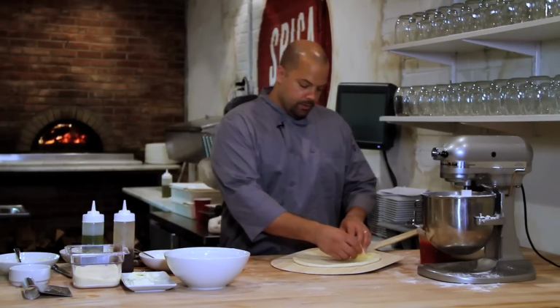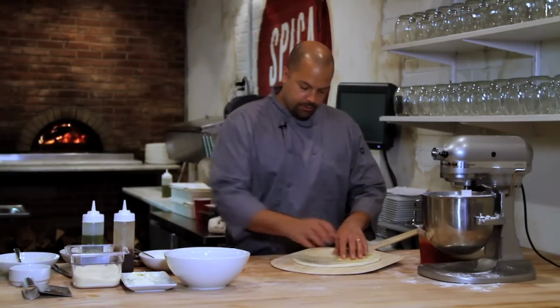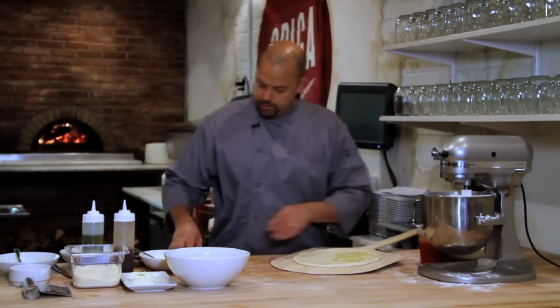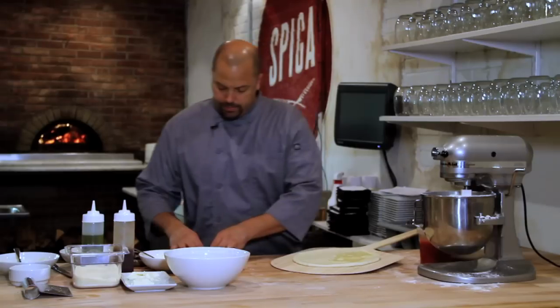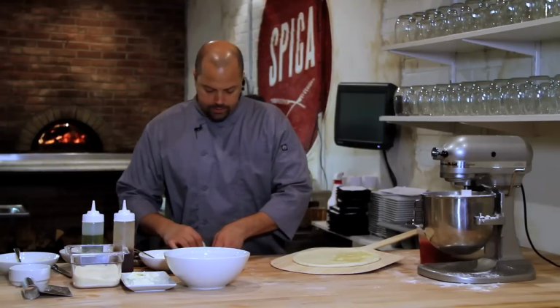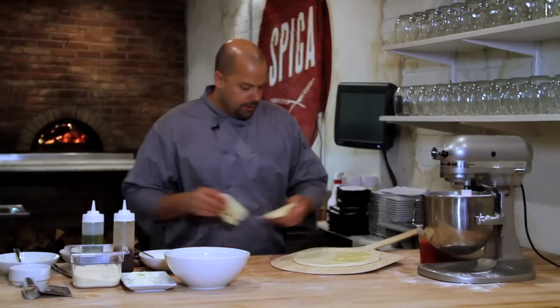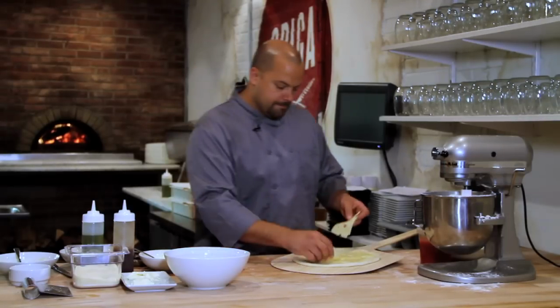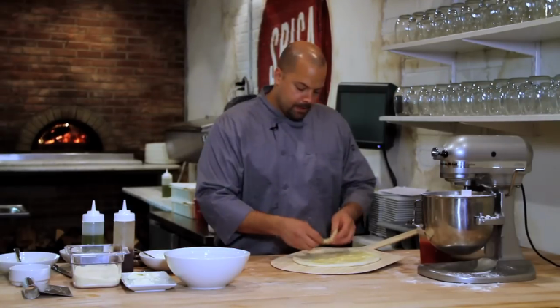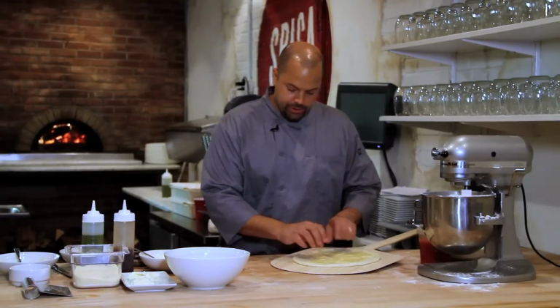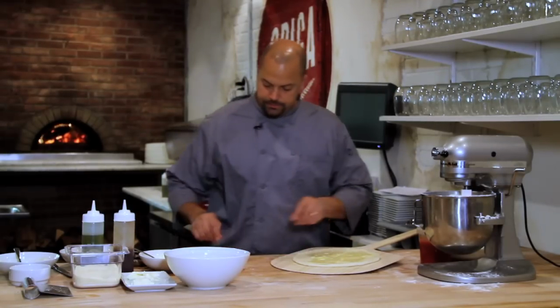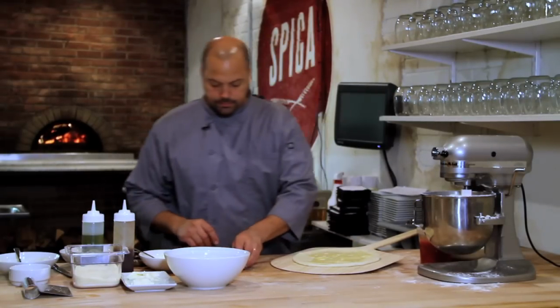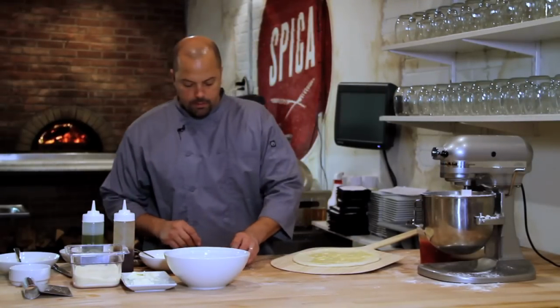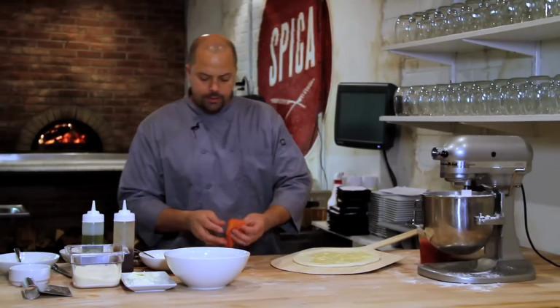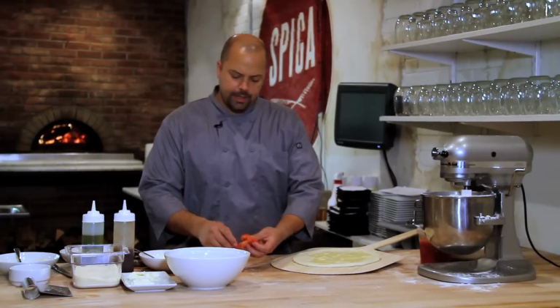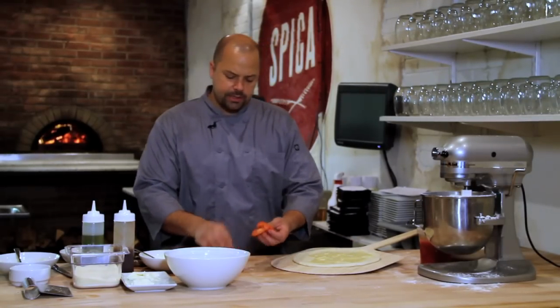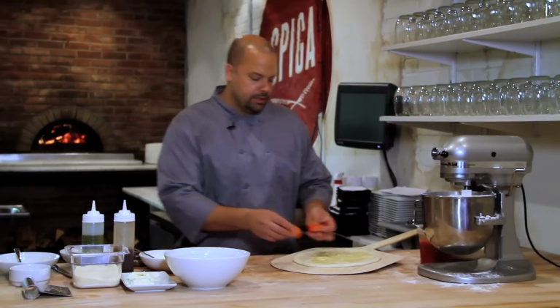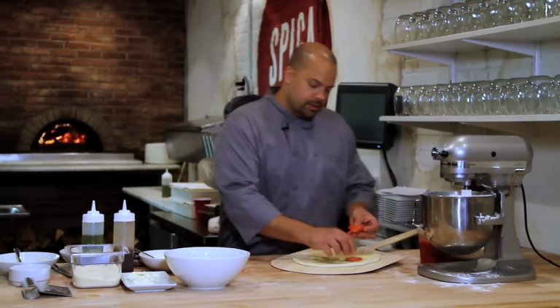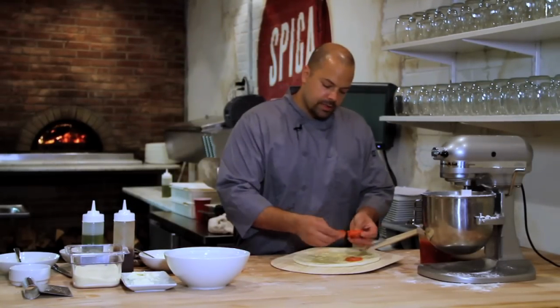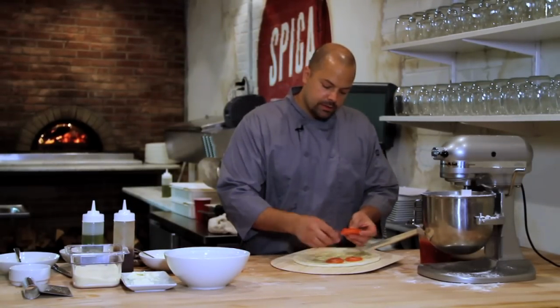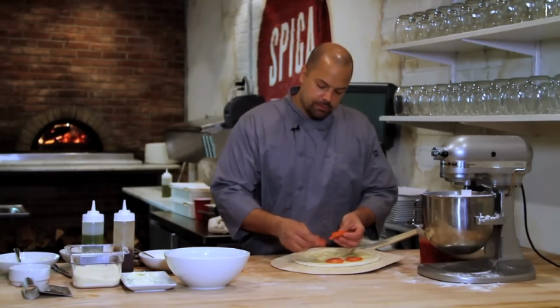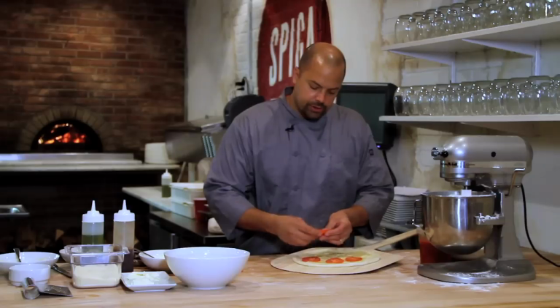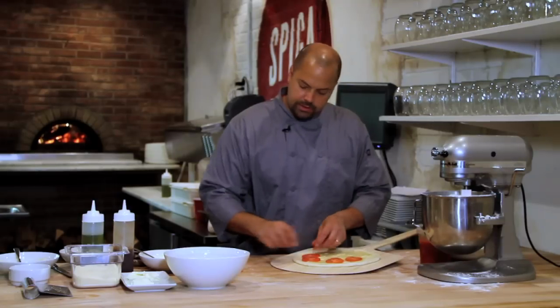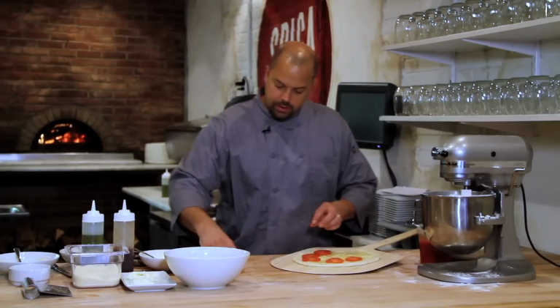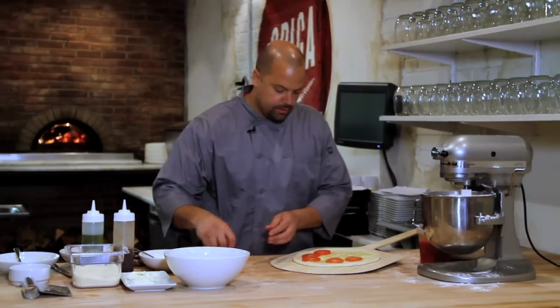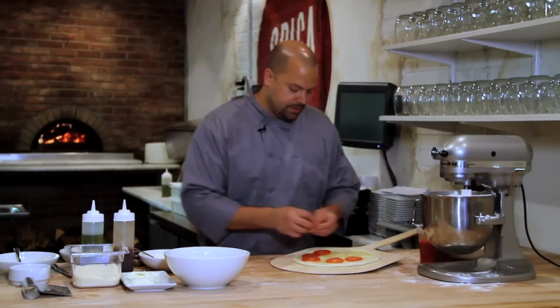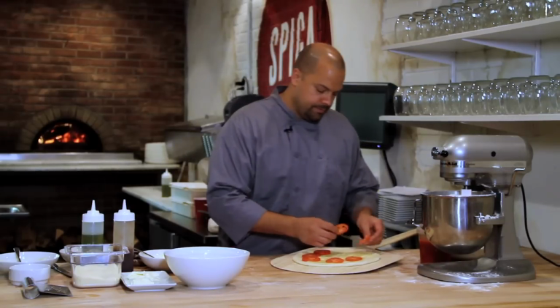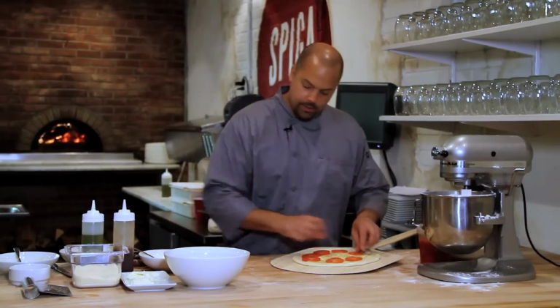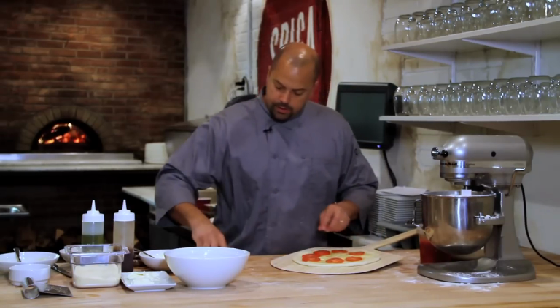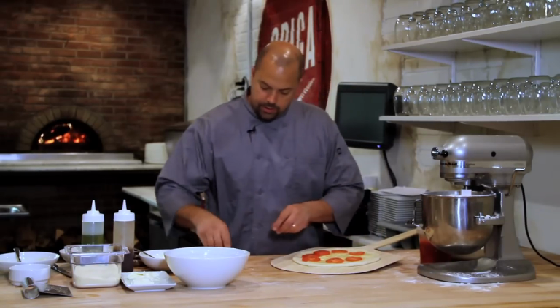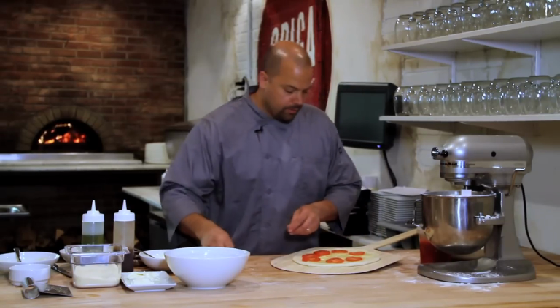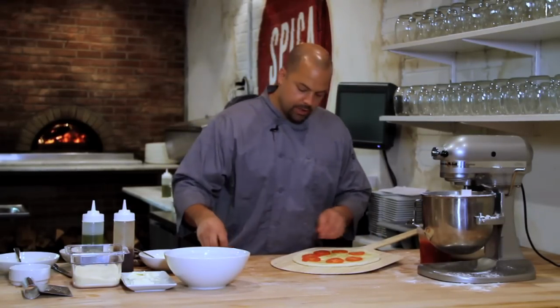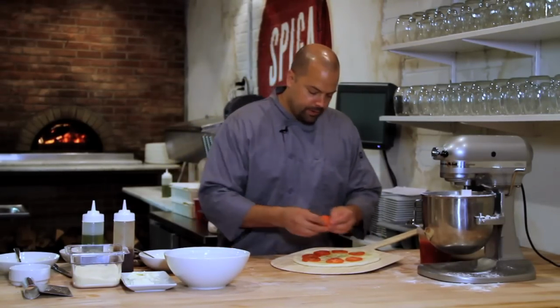We're going to layer the bottom with the Swiss cheese. I like to put tomatoes on this — gives it some nice moisture and some nice color to the pizza, and it also goes well with the flavors.